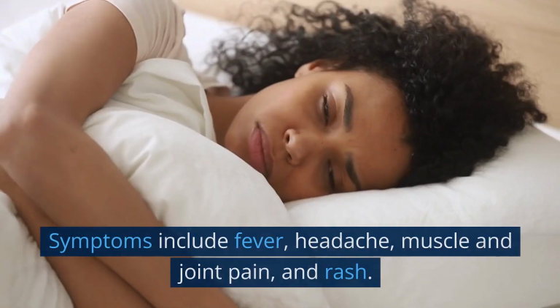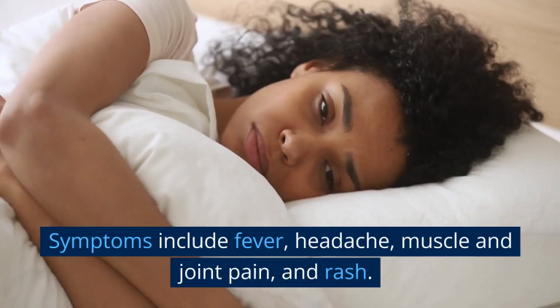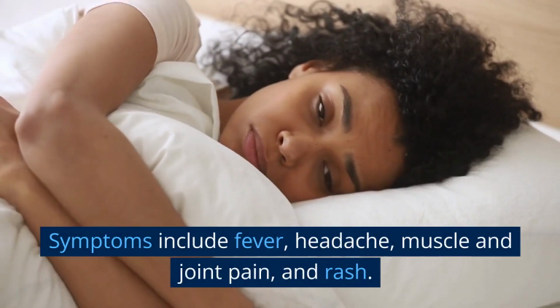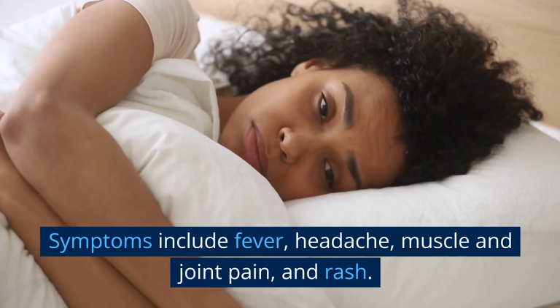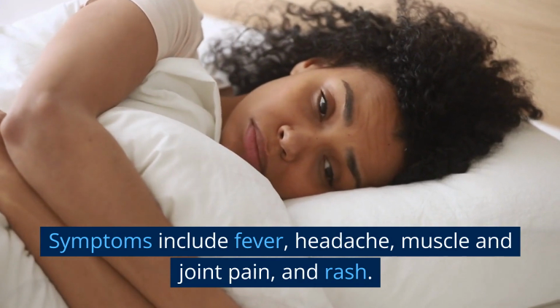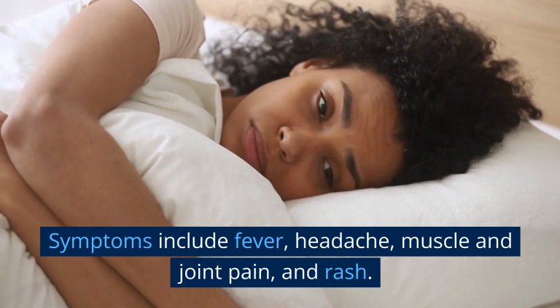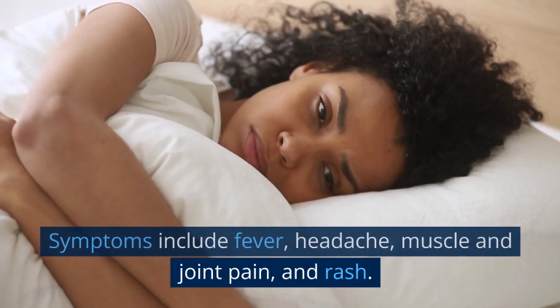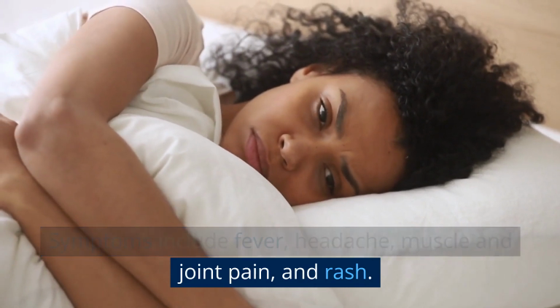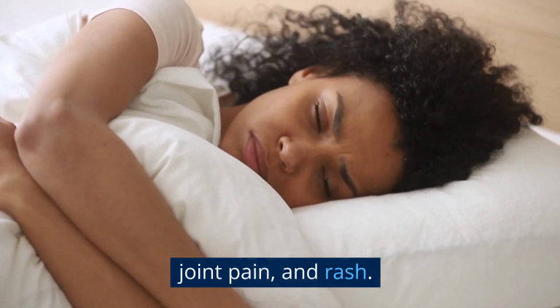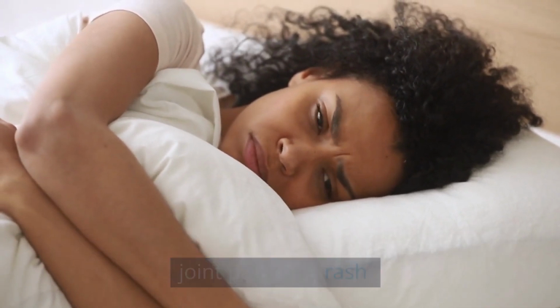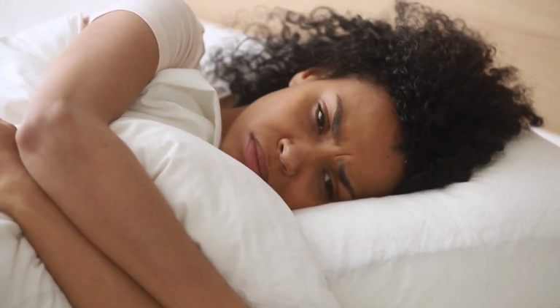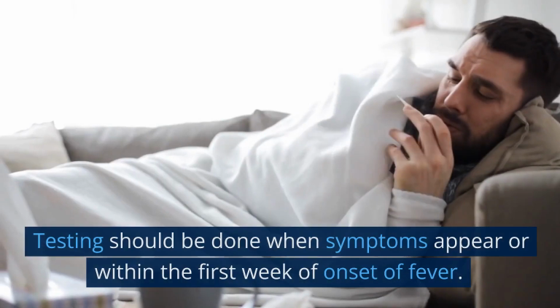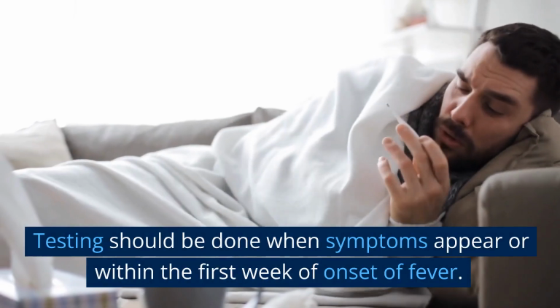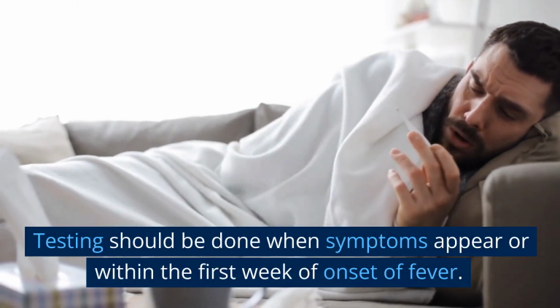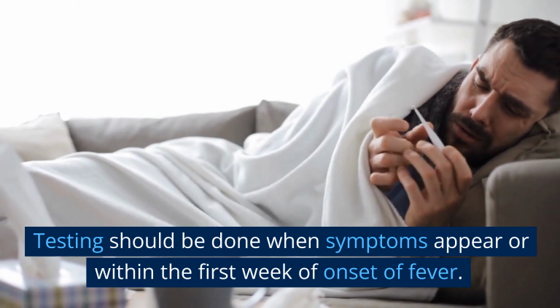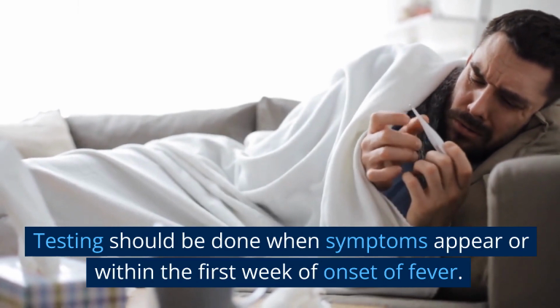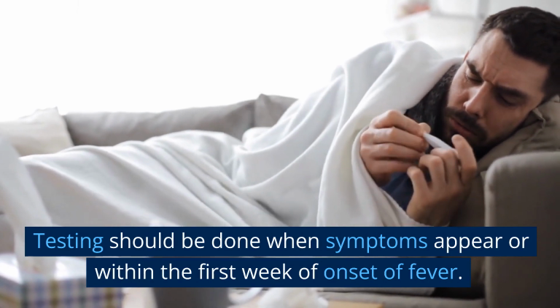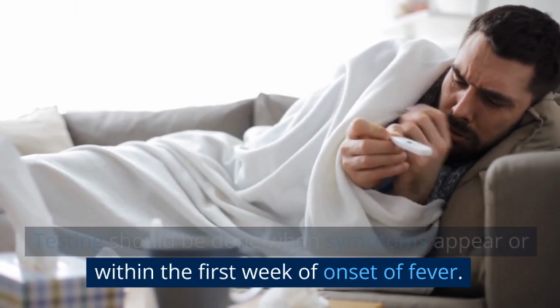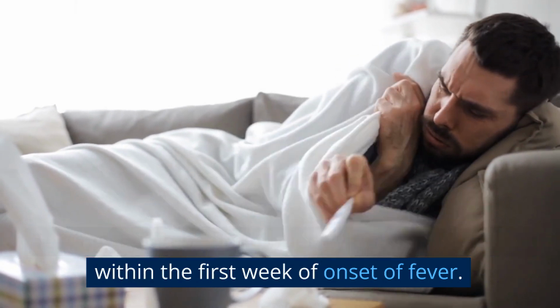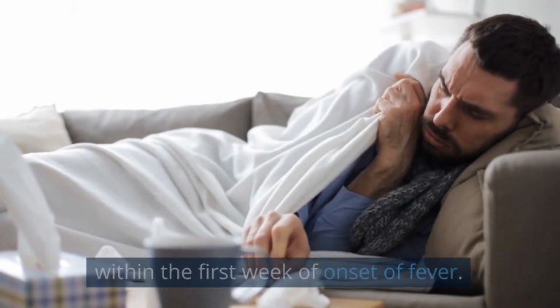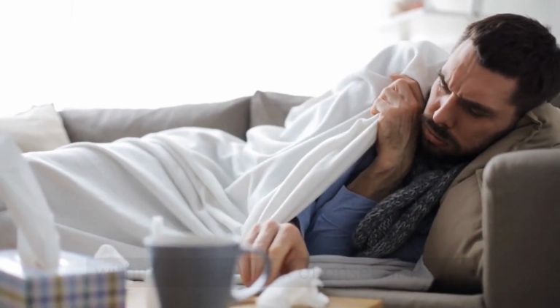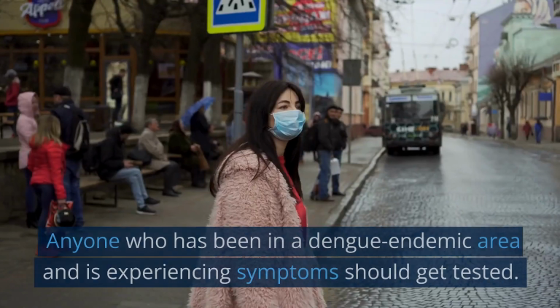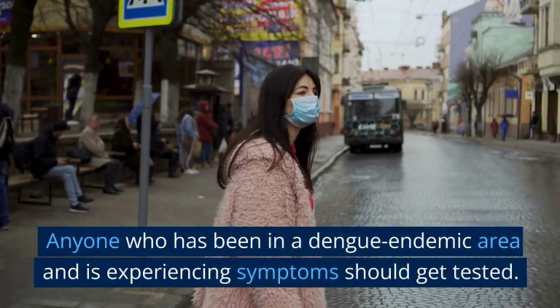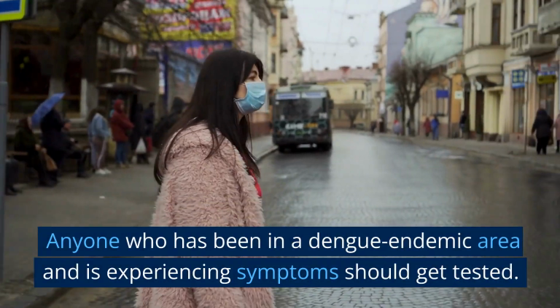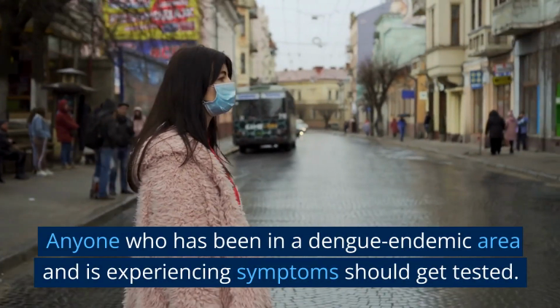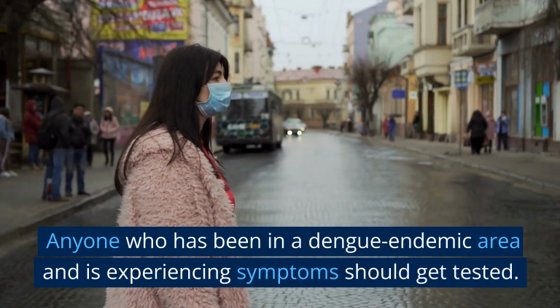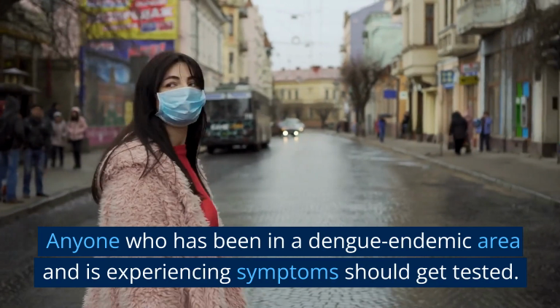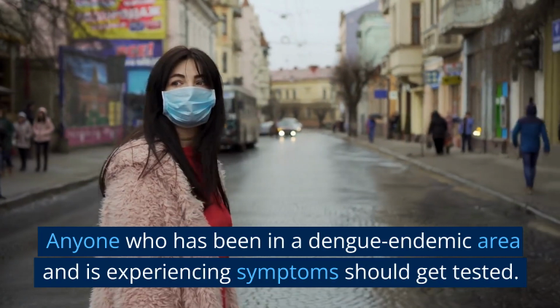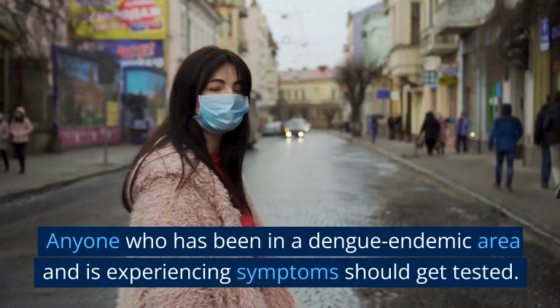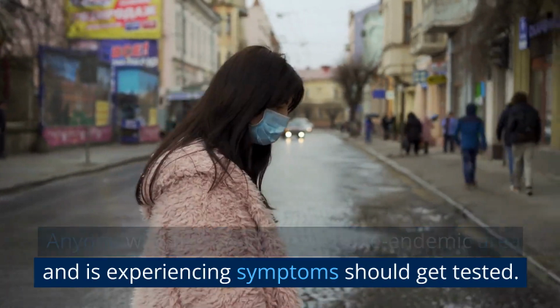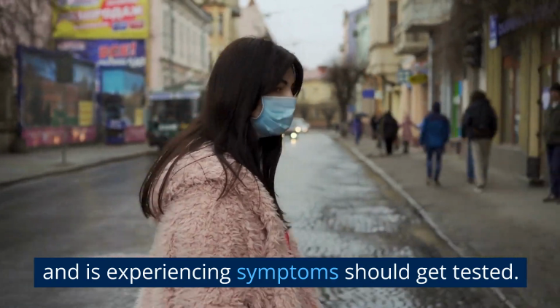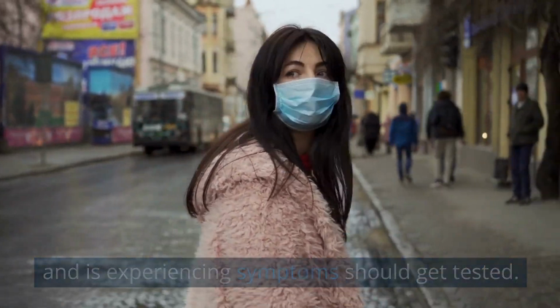Symptoms include fever, headache, muscle and joint pain, and rash. Testing should be done when symptoms appear or within the first week of onset of fever. Anyone who has been in a dengue endemic area and is experiencing symptoms should get tested.